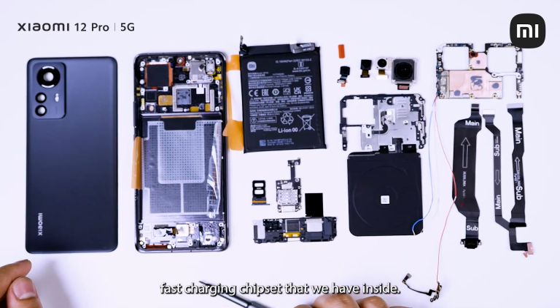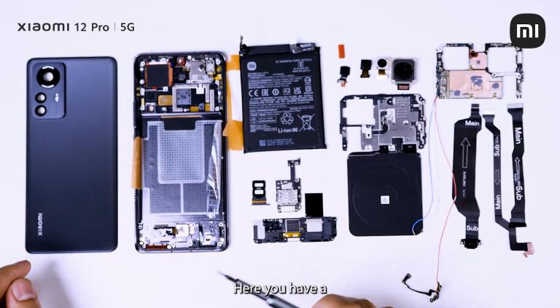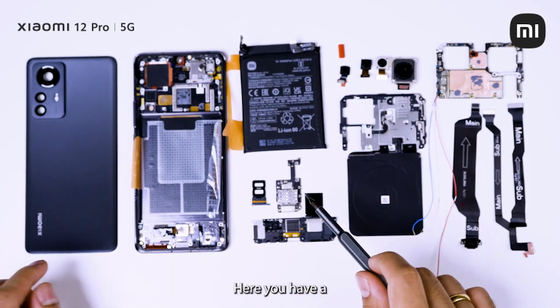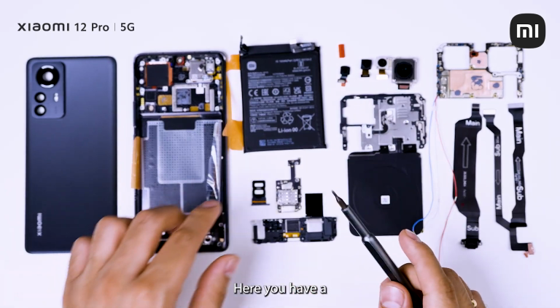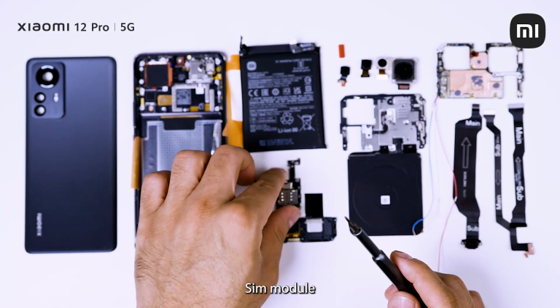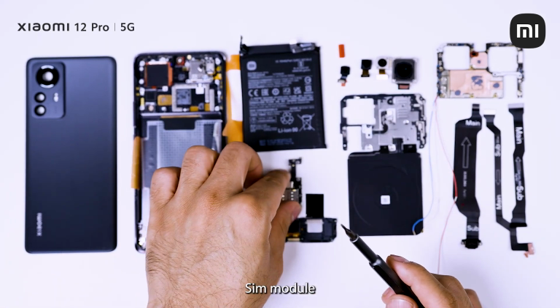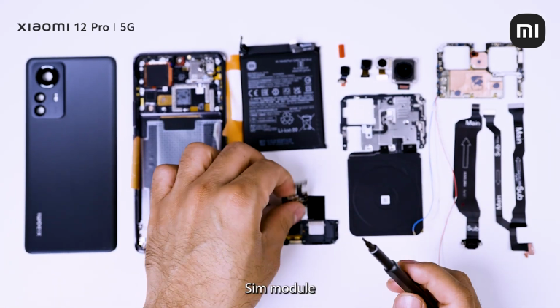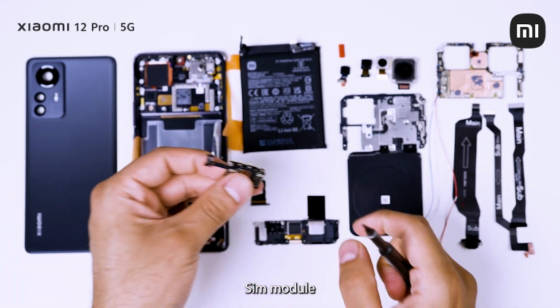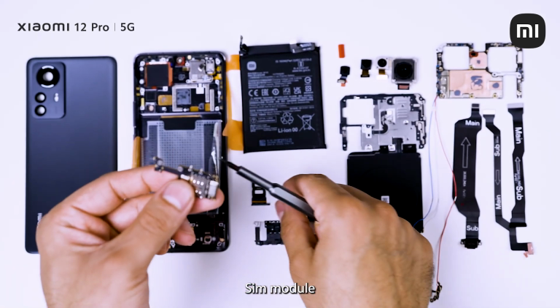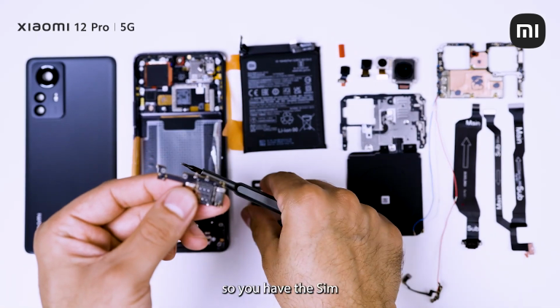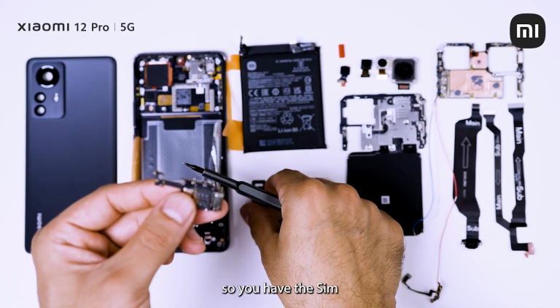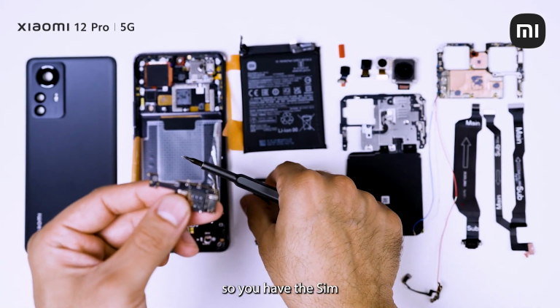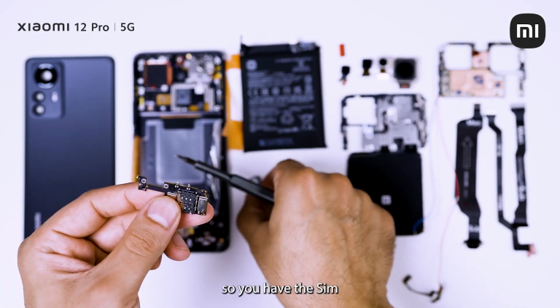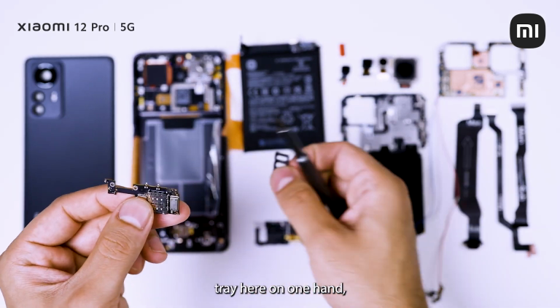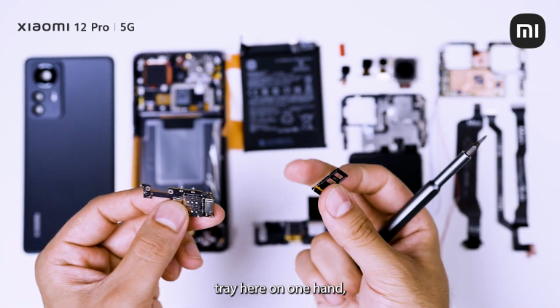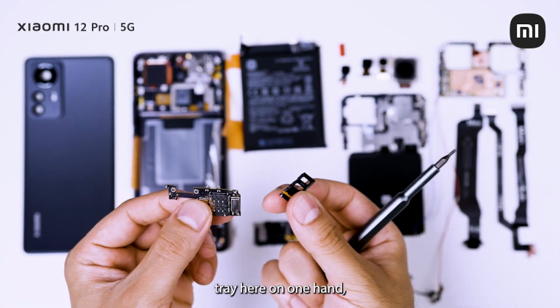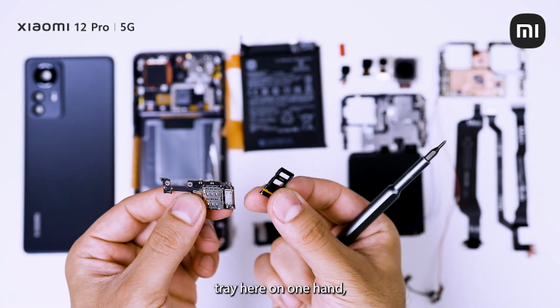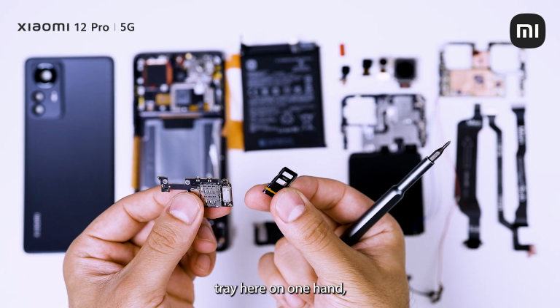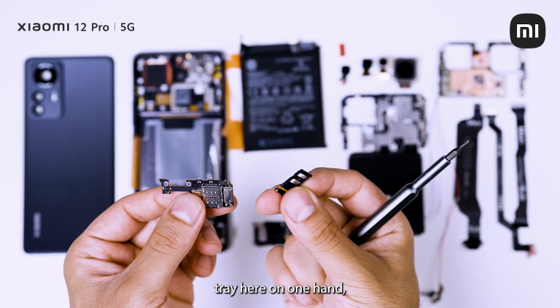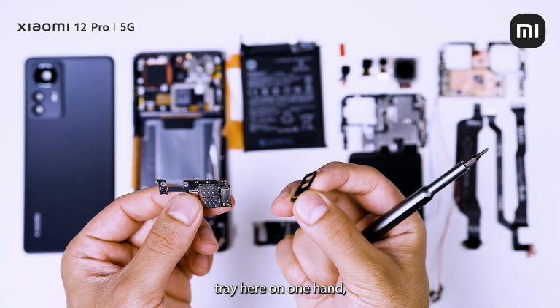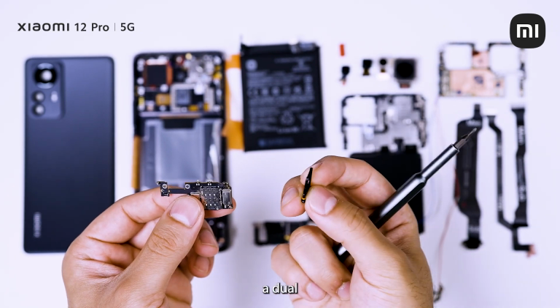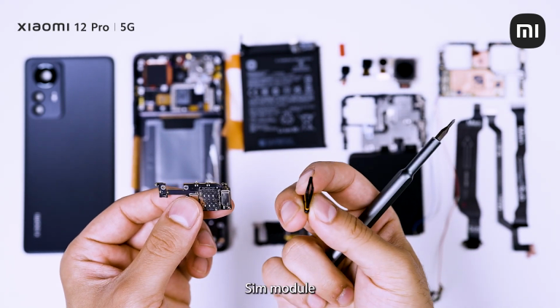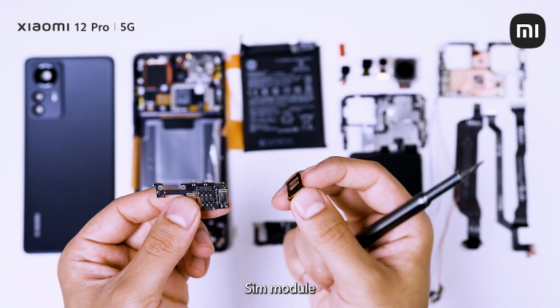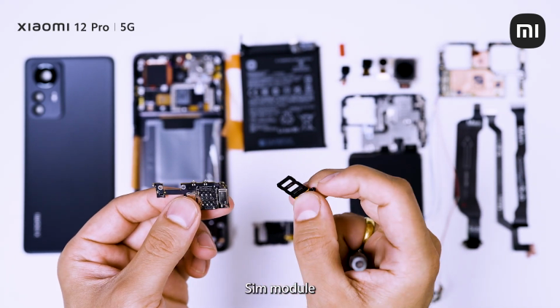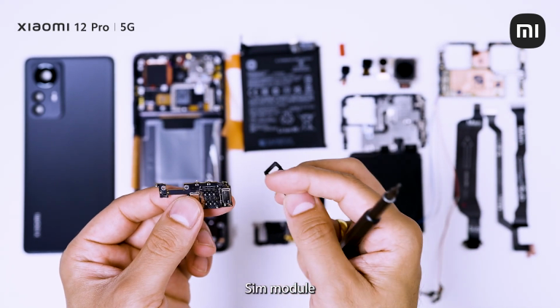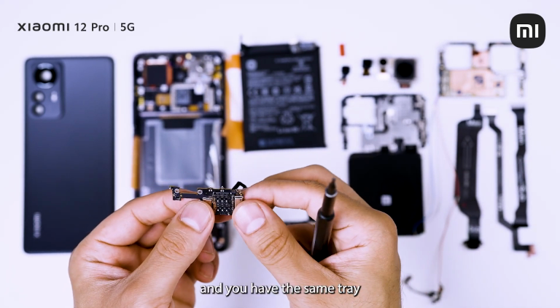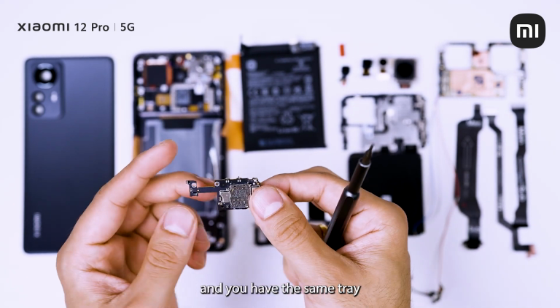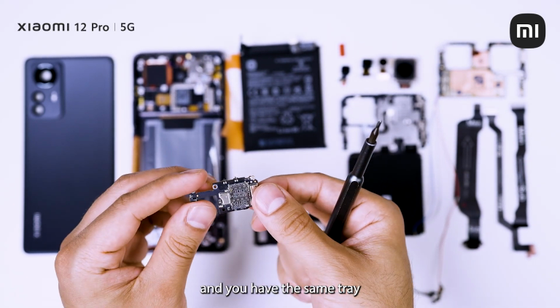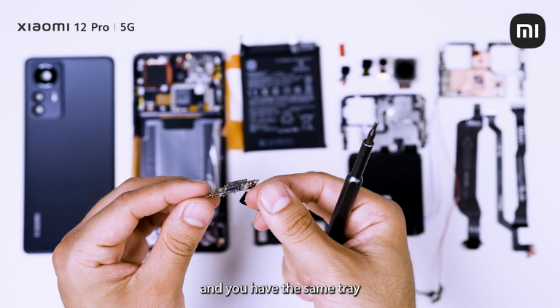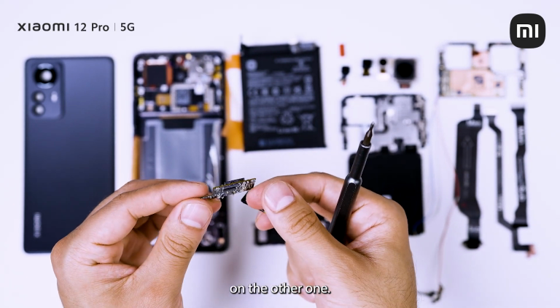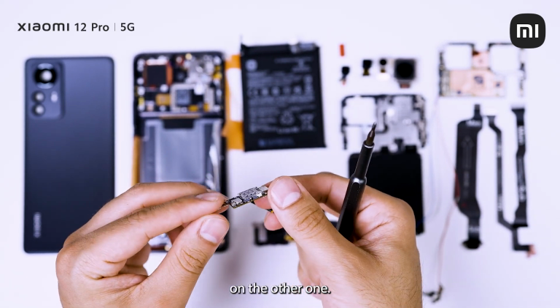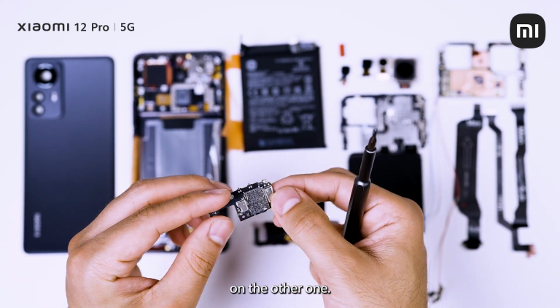Here you have our SIM module. You have the SIM tray here on one hand, a dual SIM module, and you have the SIM tray on the other one.